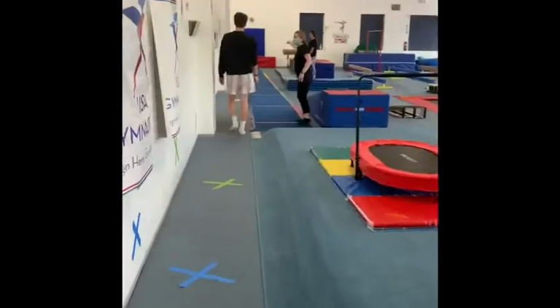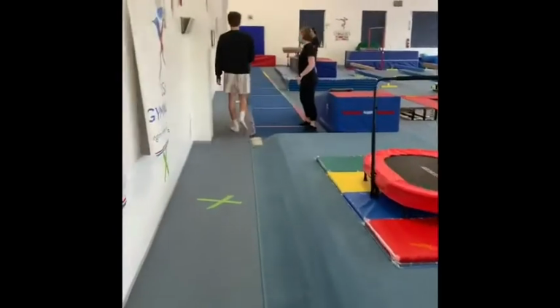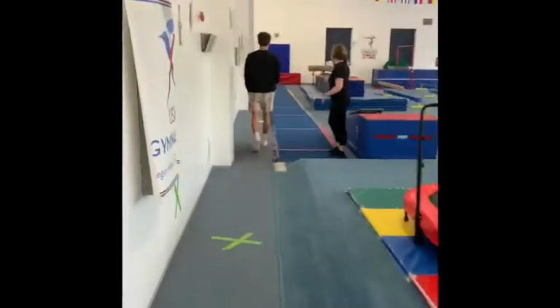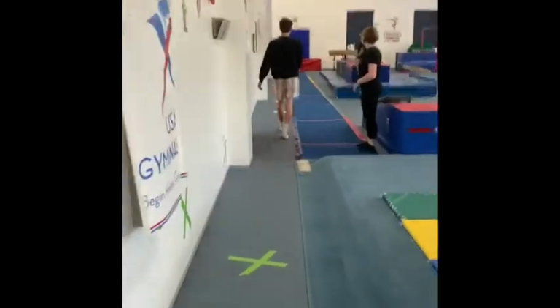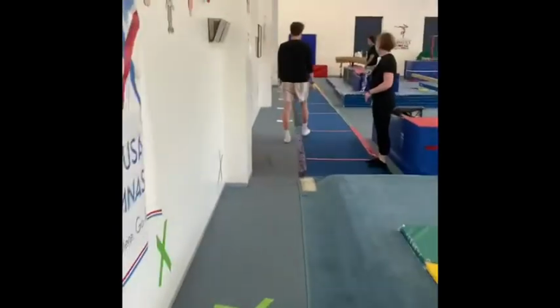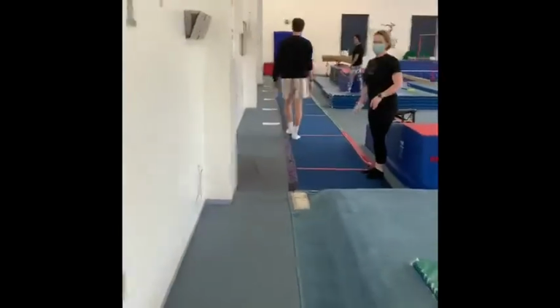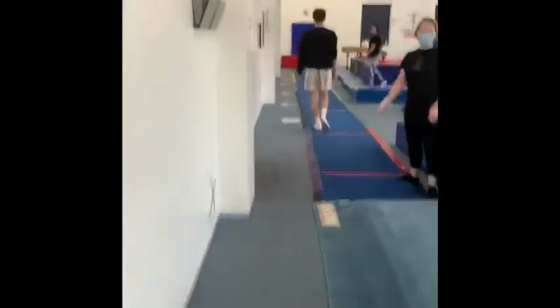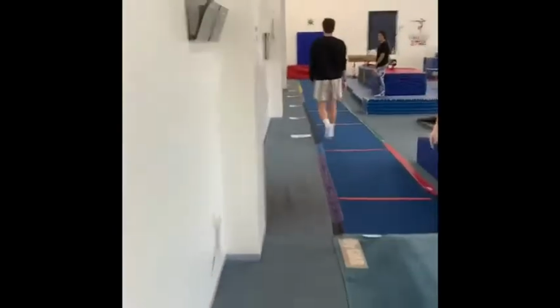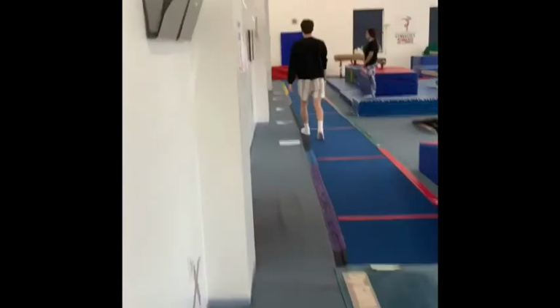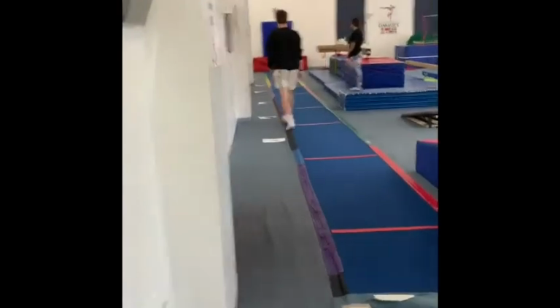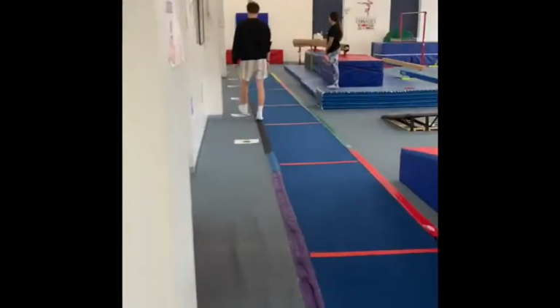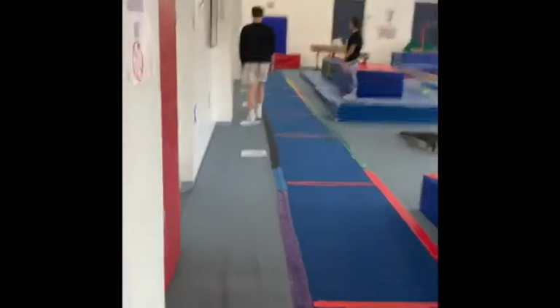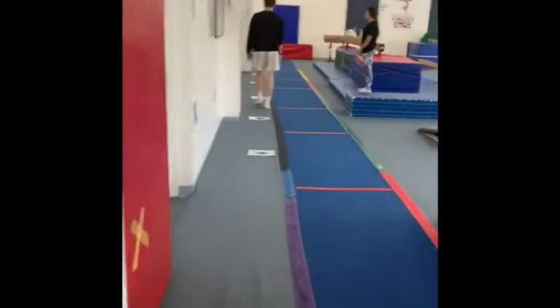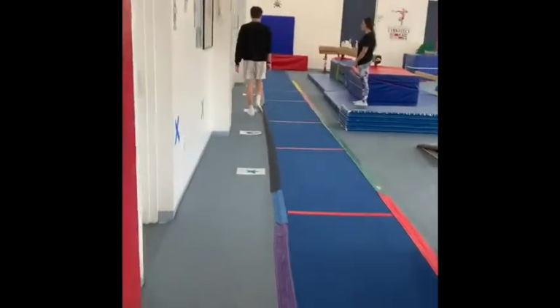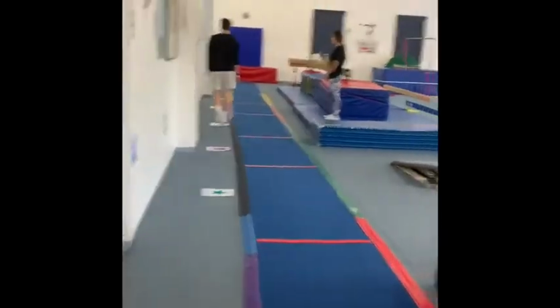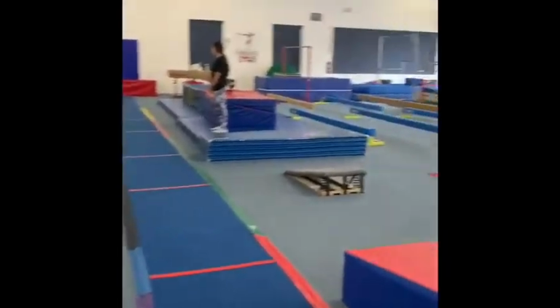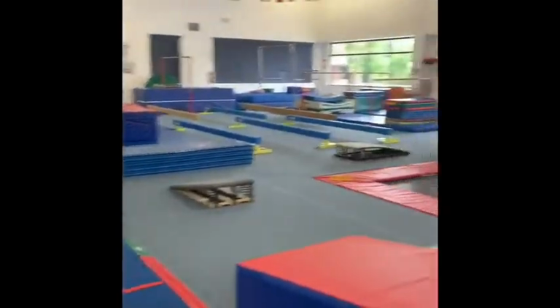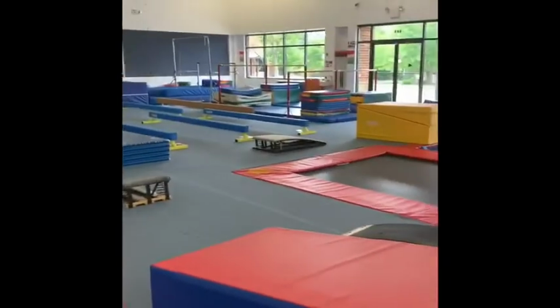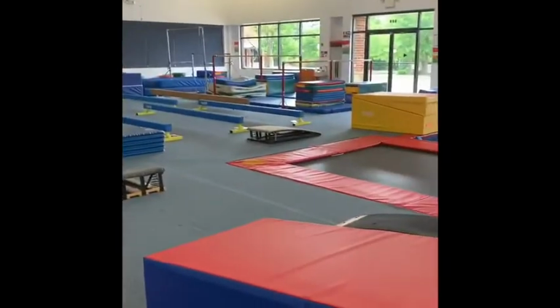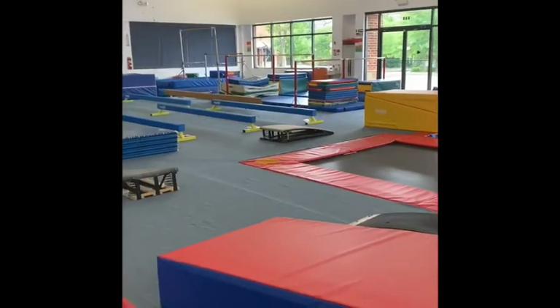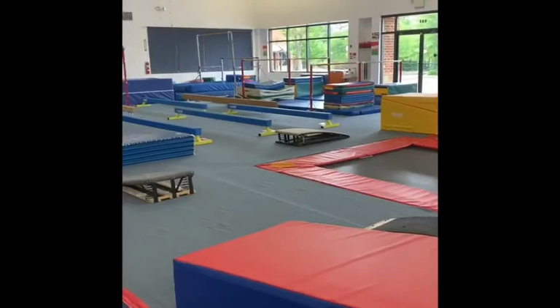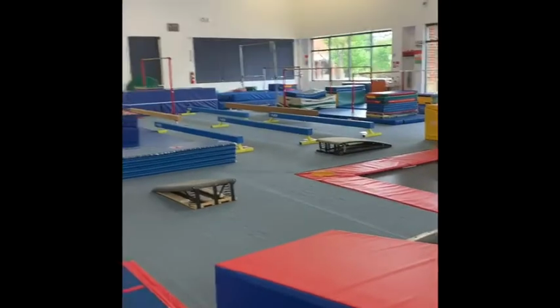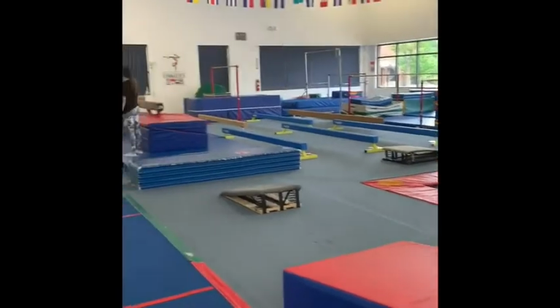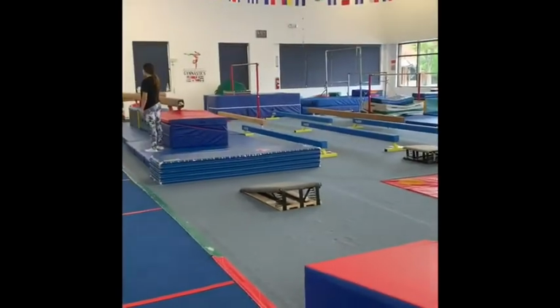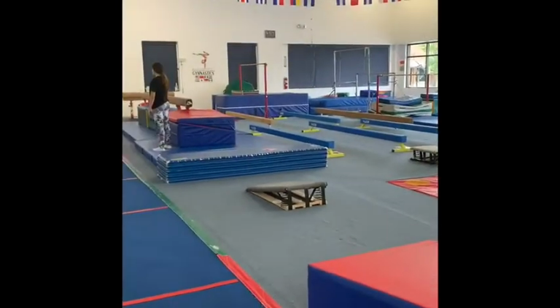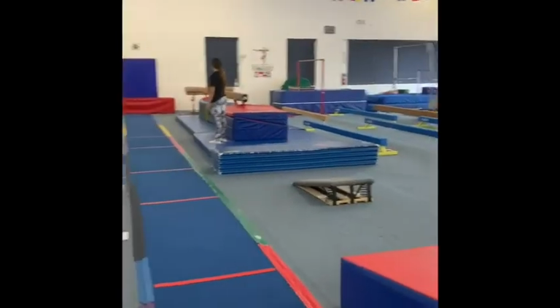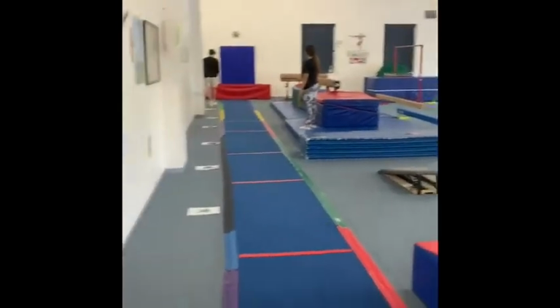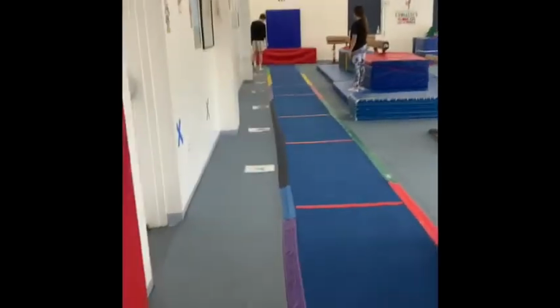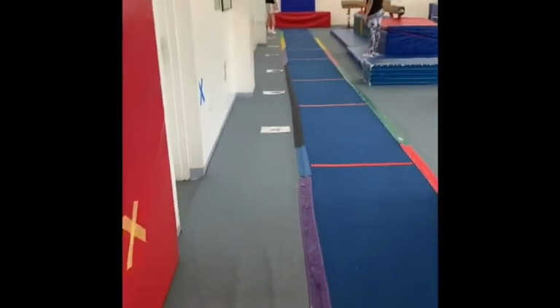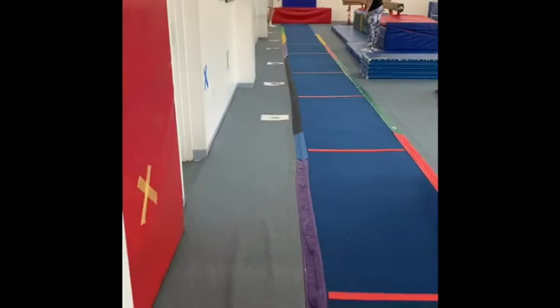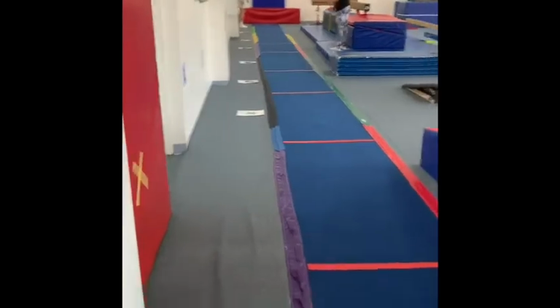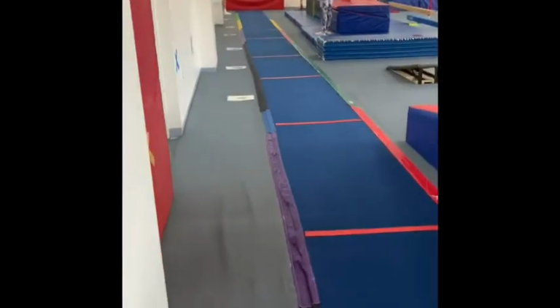This student is first to arrive, so they are going to our very back where they're going to be working on vault, beam, and bars. They'll have one station that they touch so that they will not cross-contaminate any other stations of the other kids.